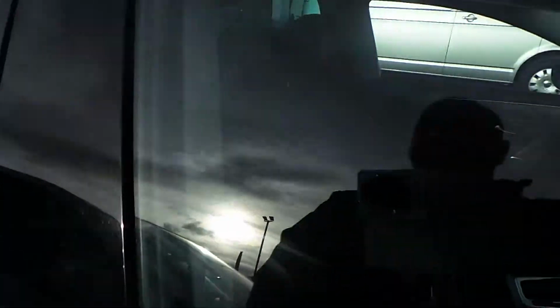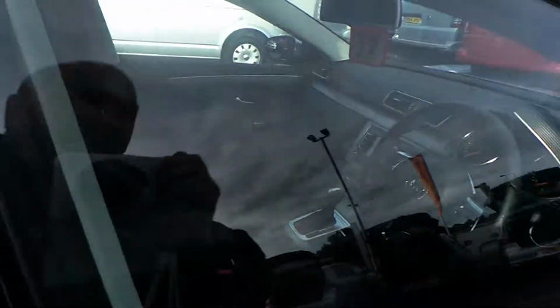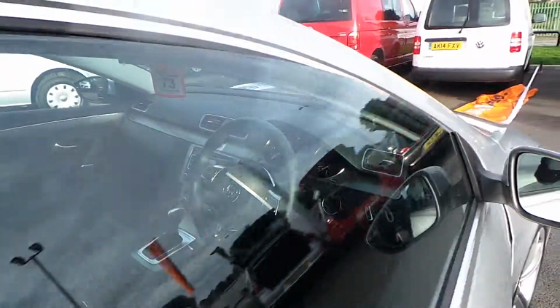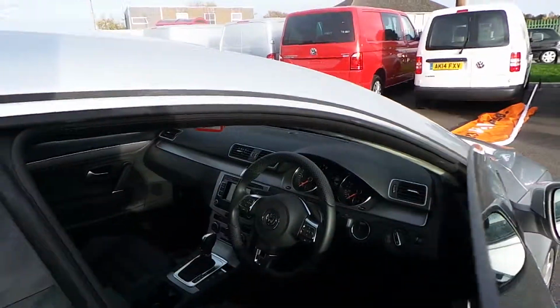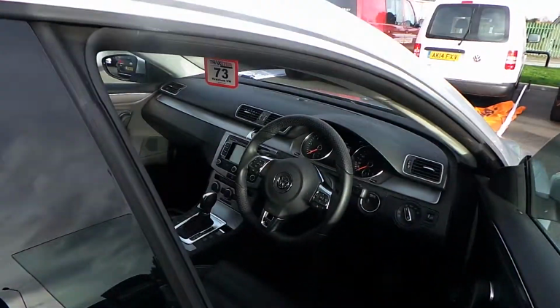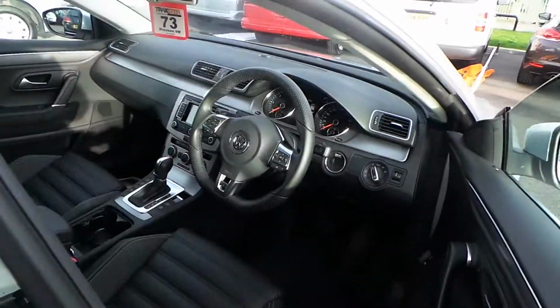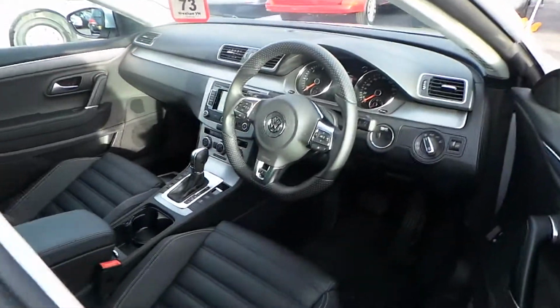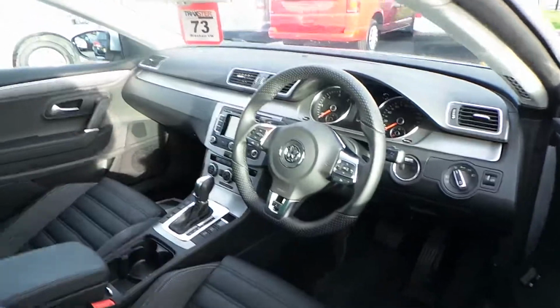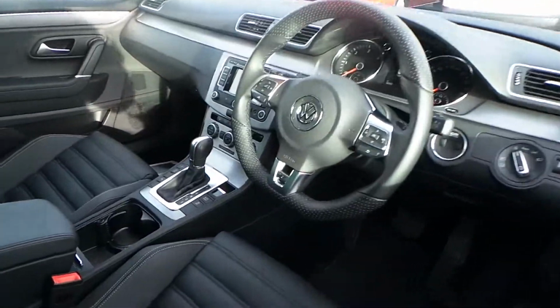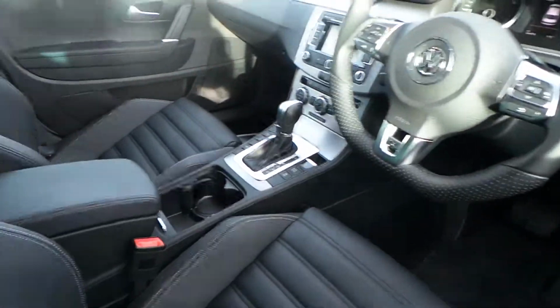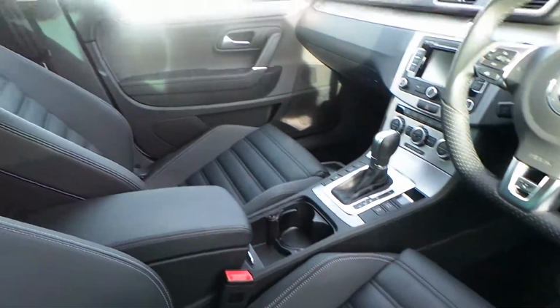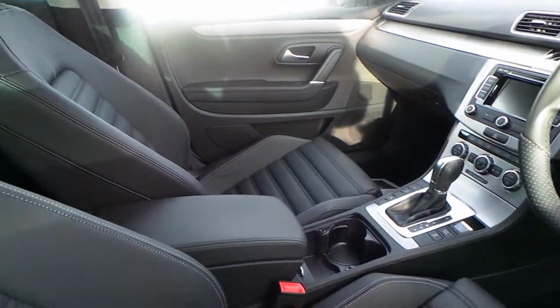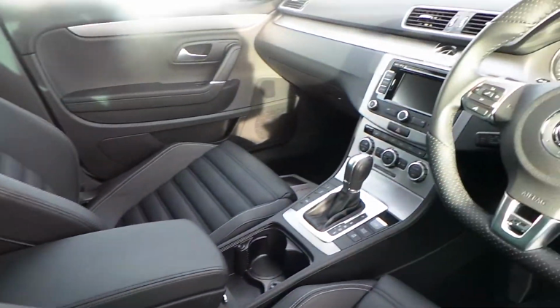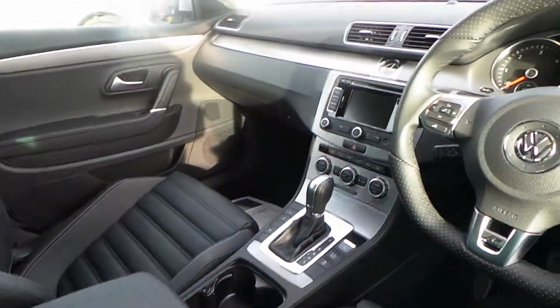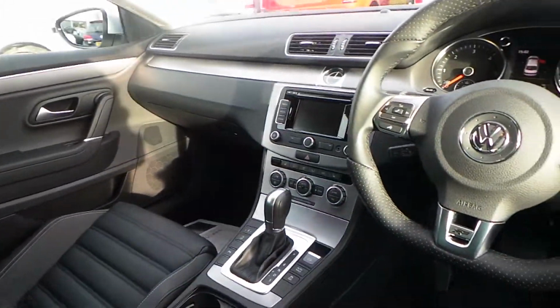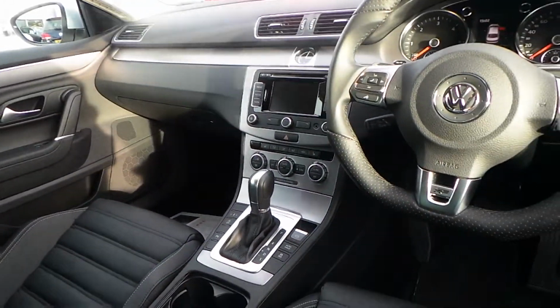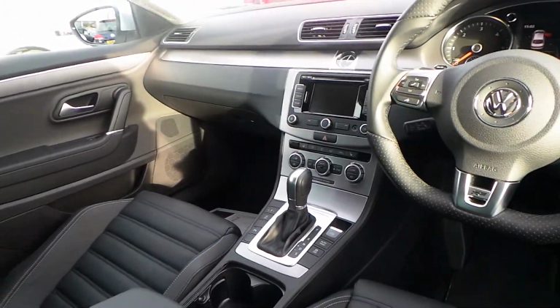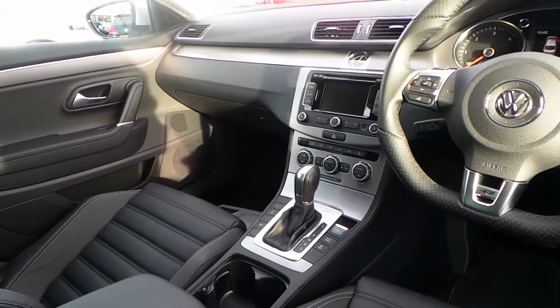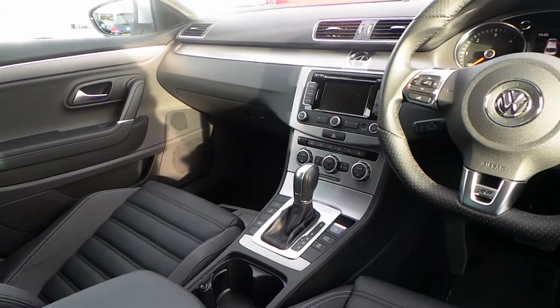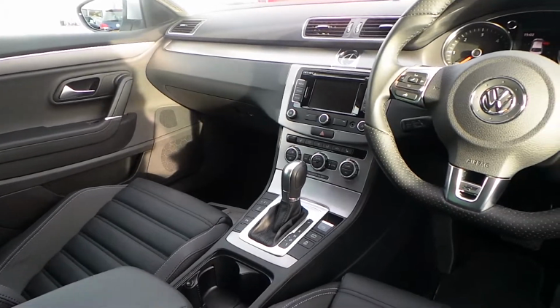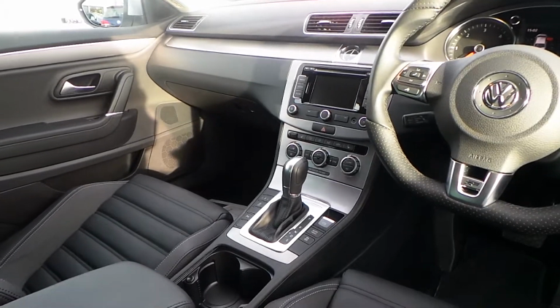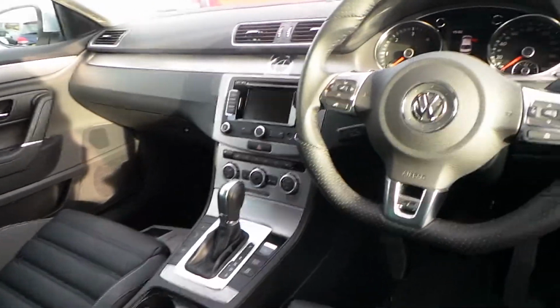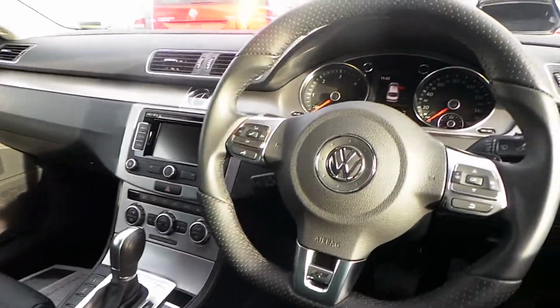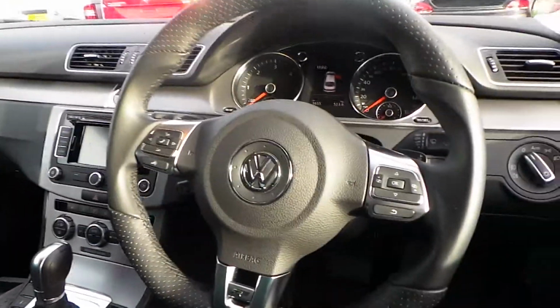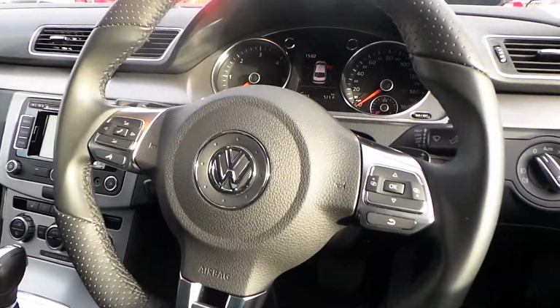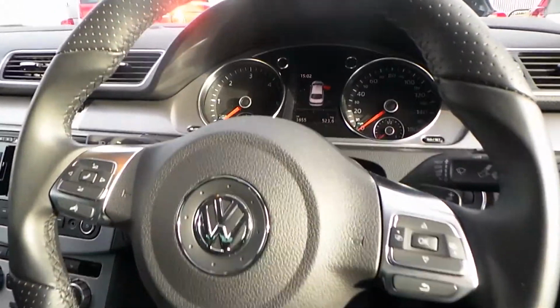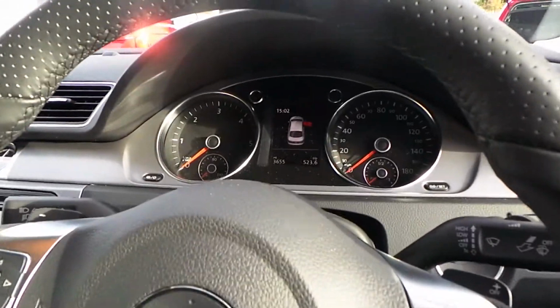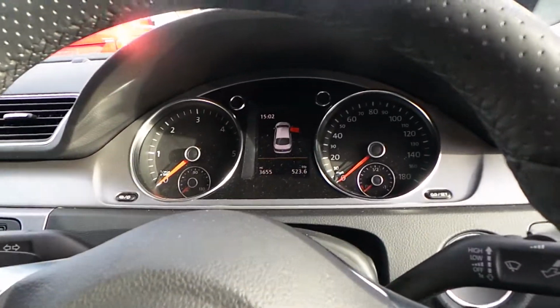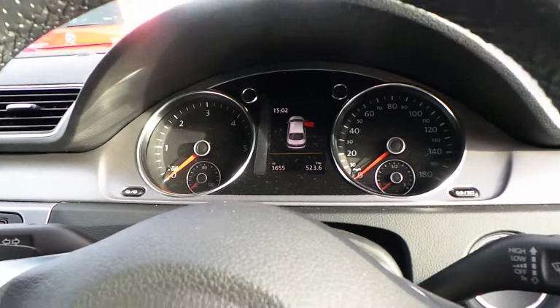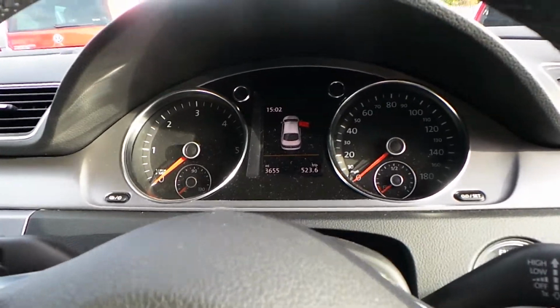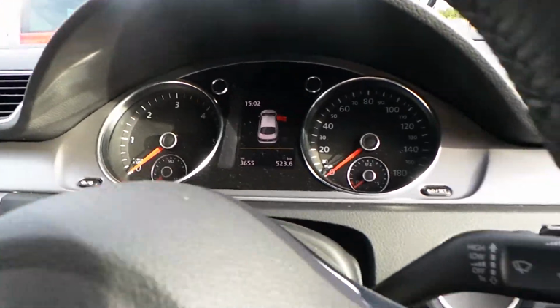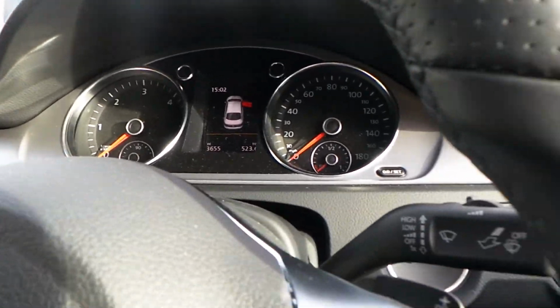Inside, if you're familiar with the R-Line trim, you've got the leather, sat-nav, heated seats, climate control, adaptive chassis, DSG box, paddle shift, cruise control, auto headlights, and auto dim rear view mirror.